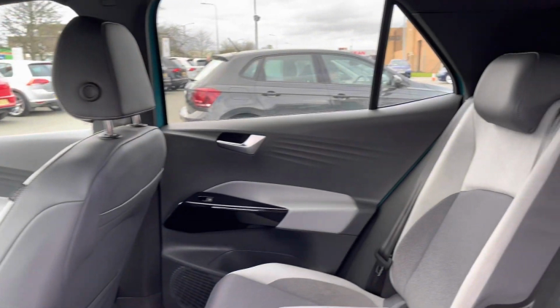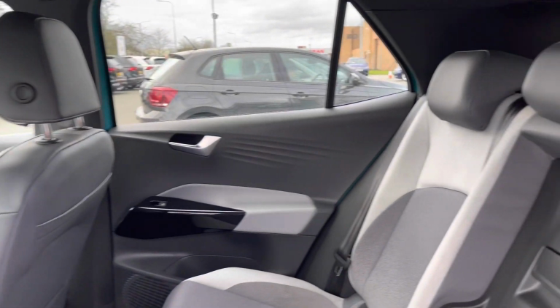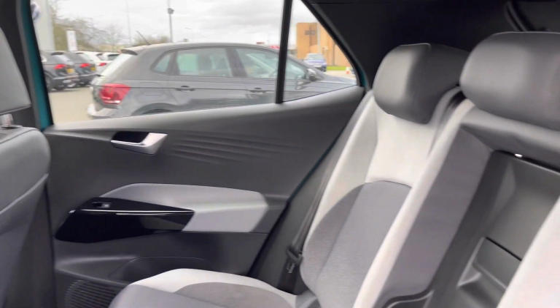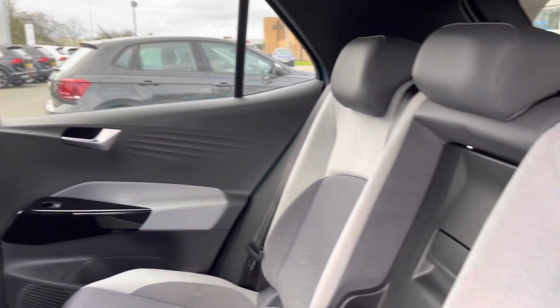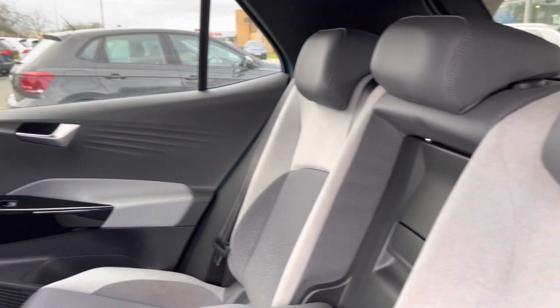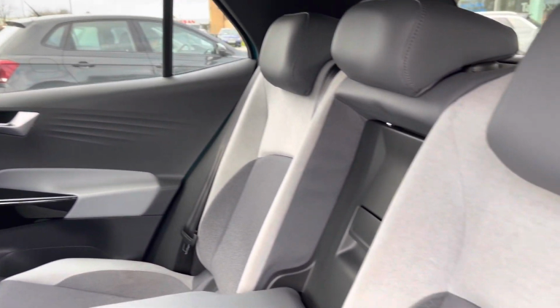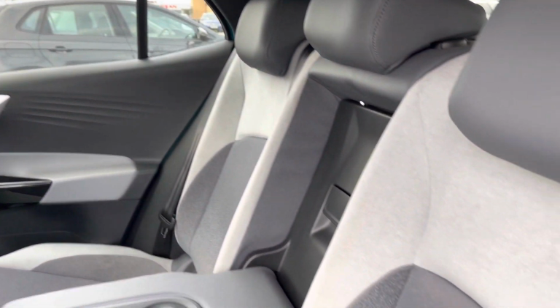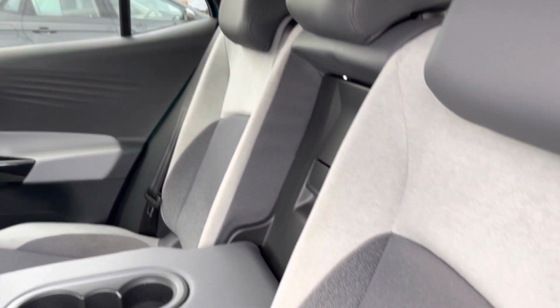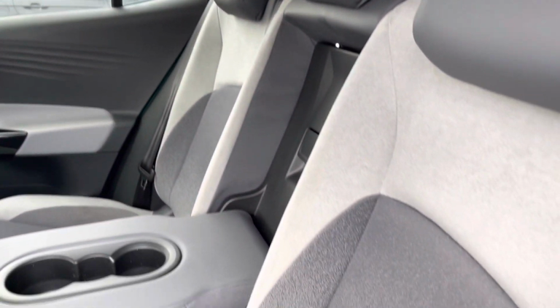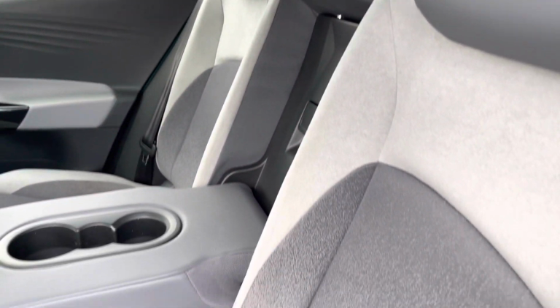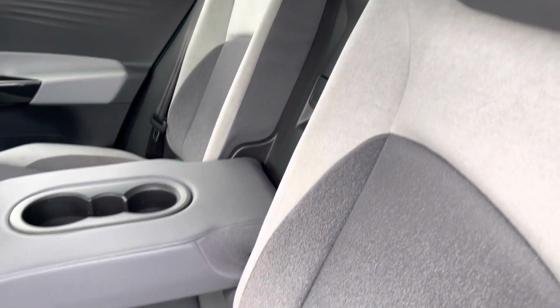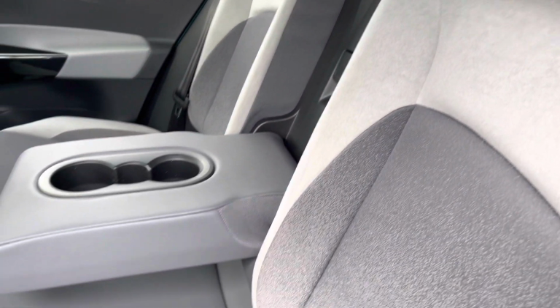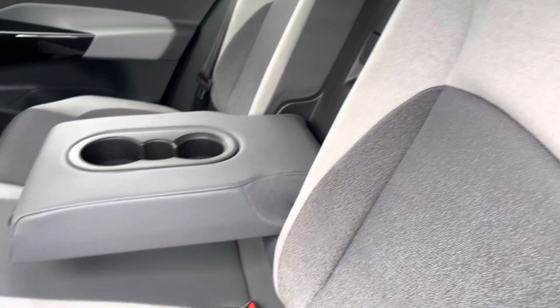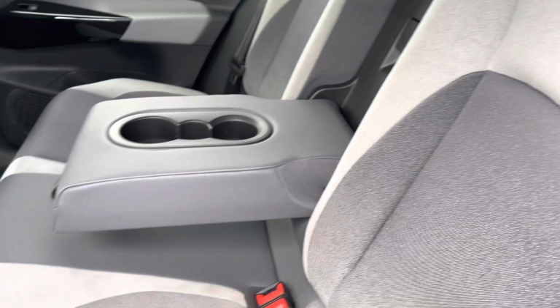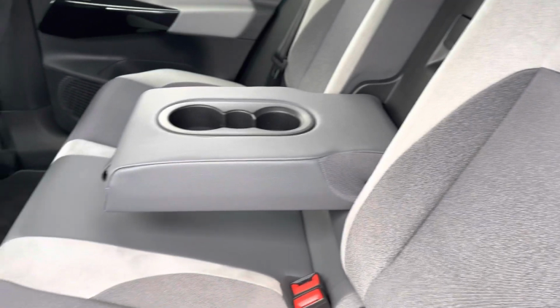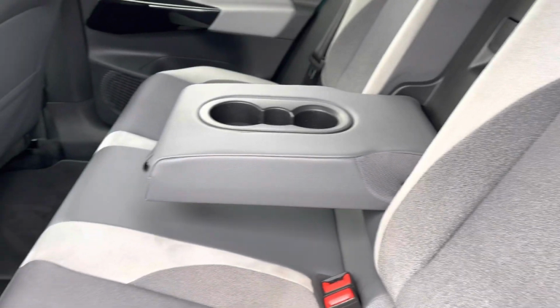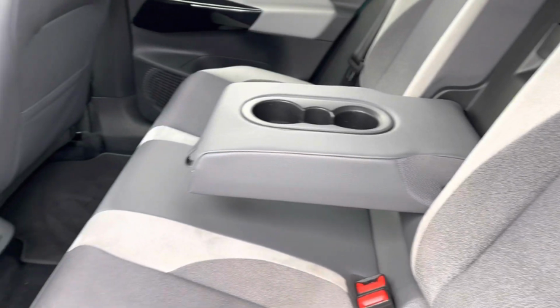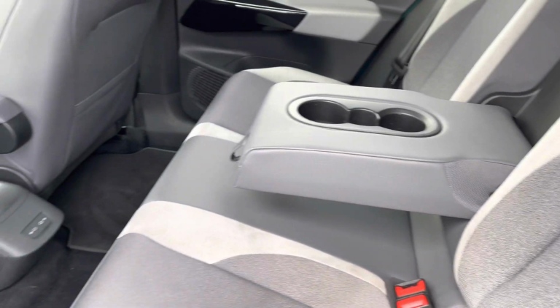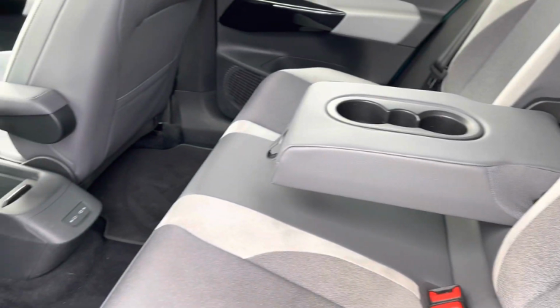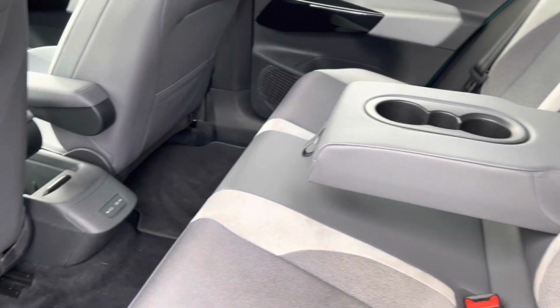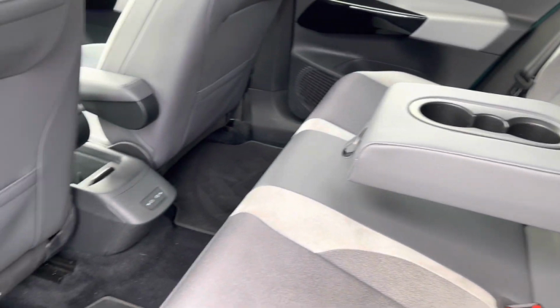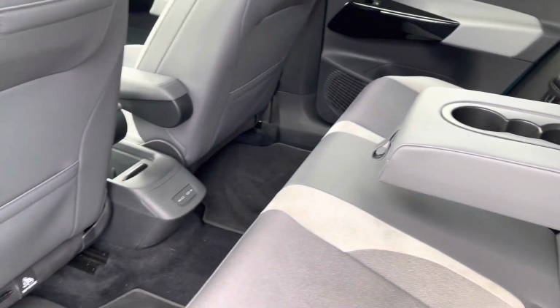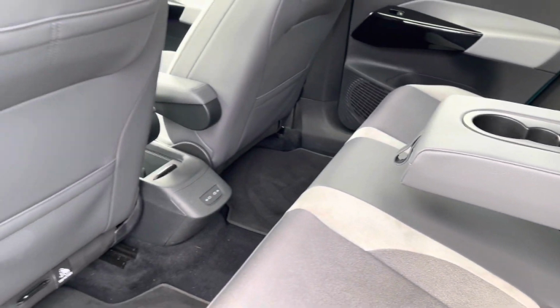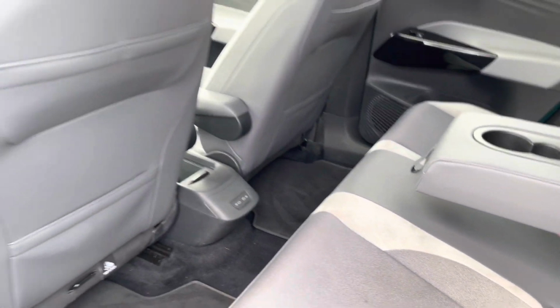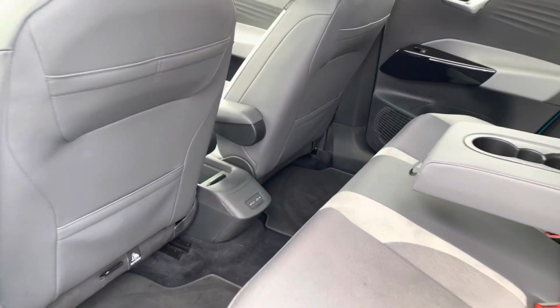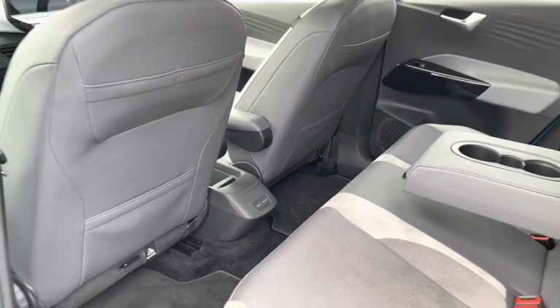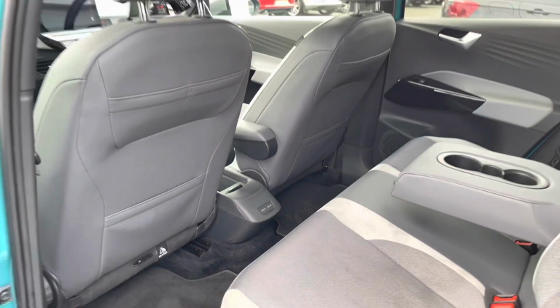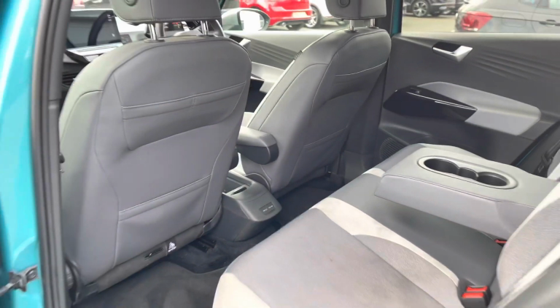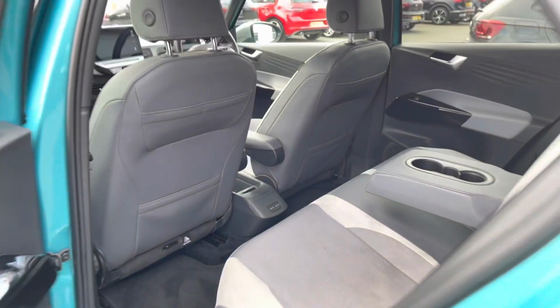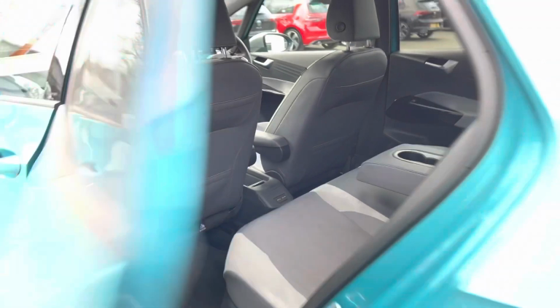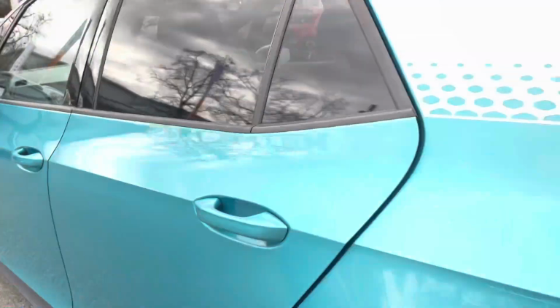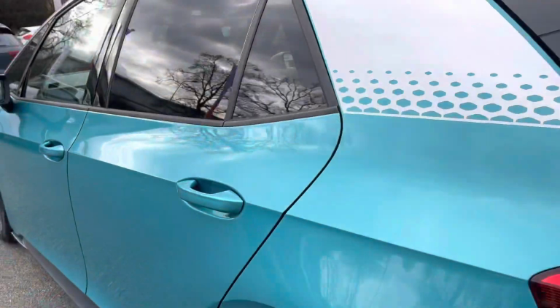Jumping into the rear of the vehicle, you've got these beautiful cloth seats, also ISOFIX points for the outer seats. There's also a centre armrest and a couple of USB ports to keep your rear passengers happy and entertained.